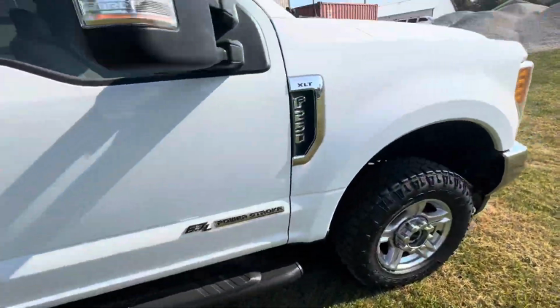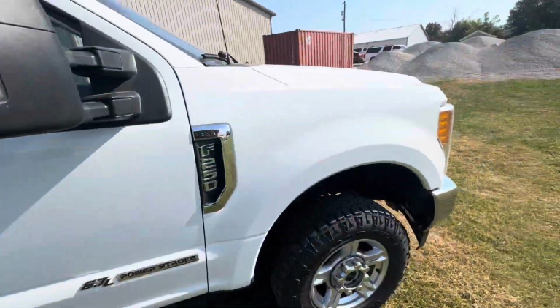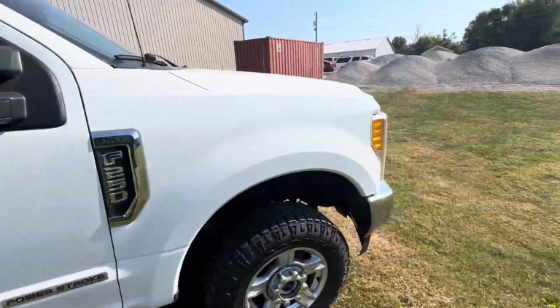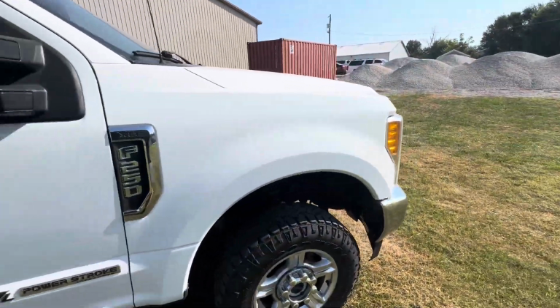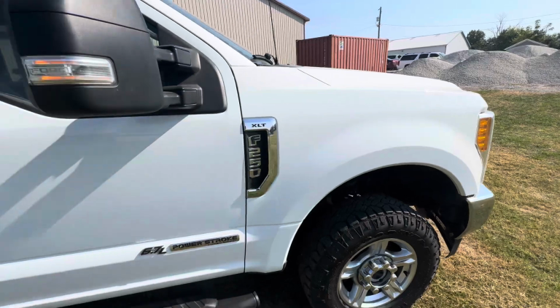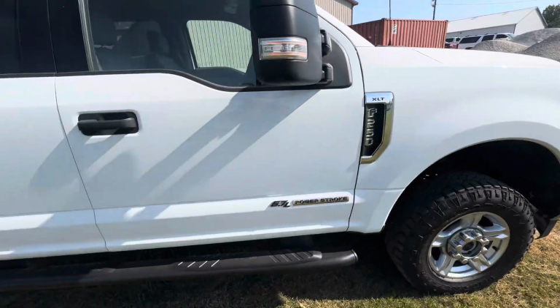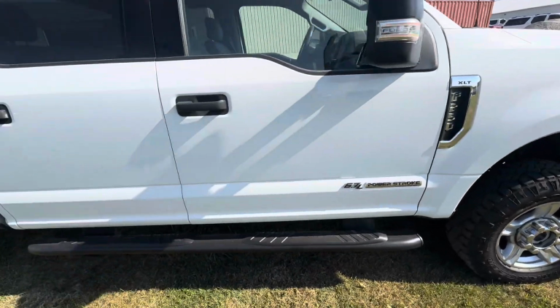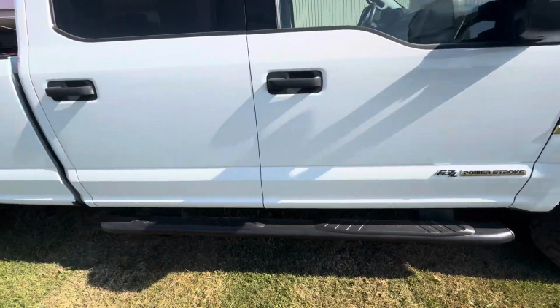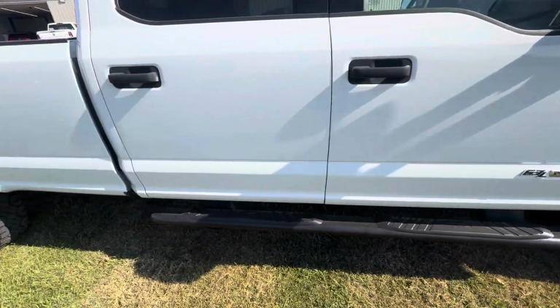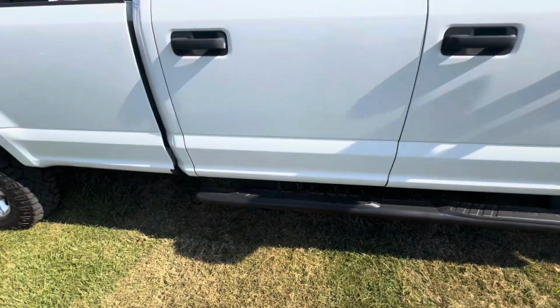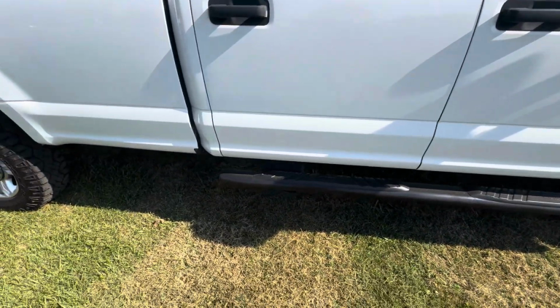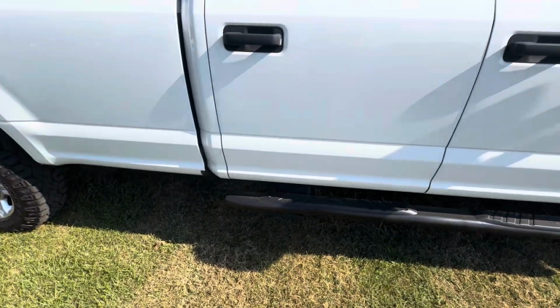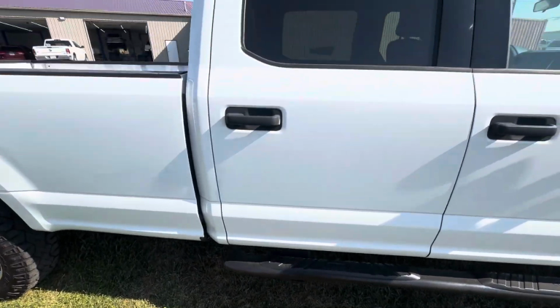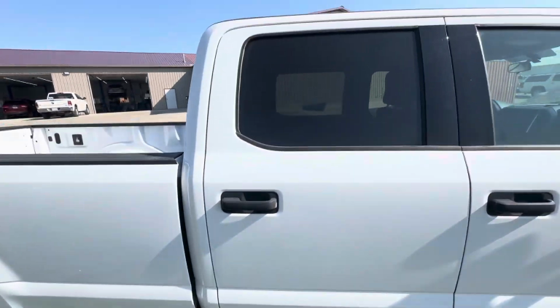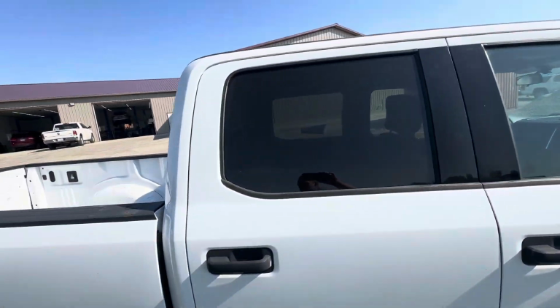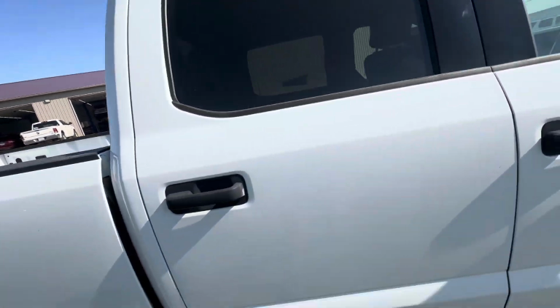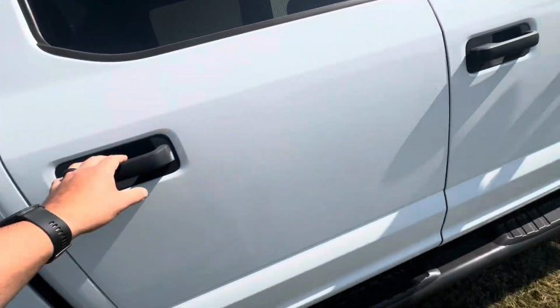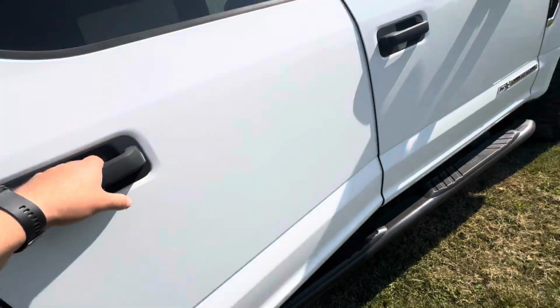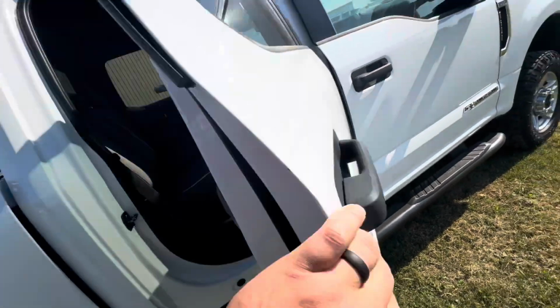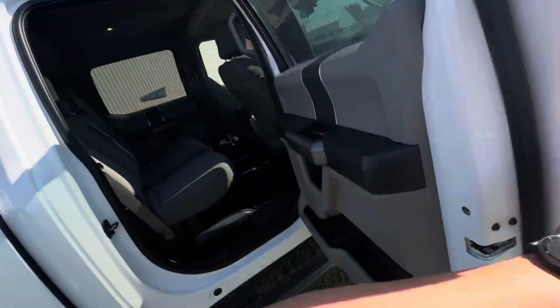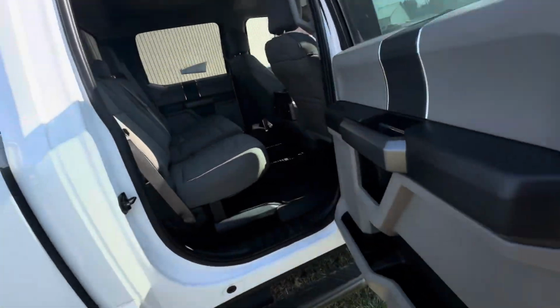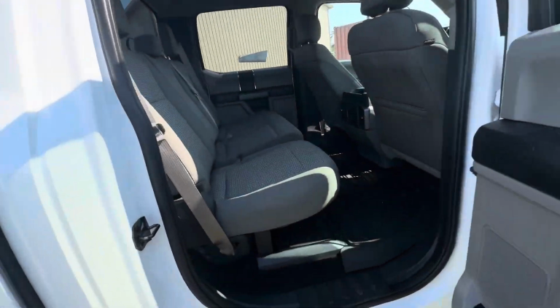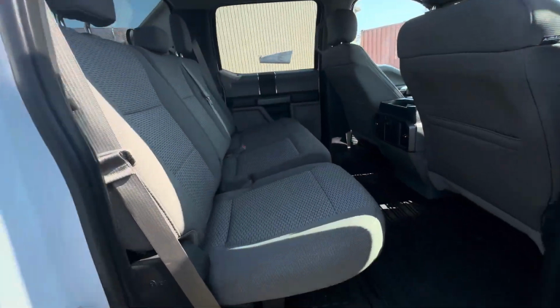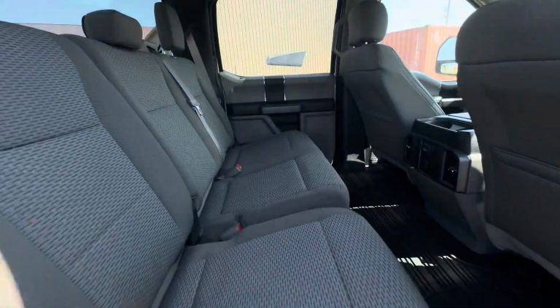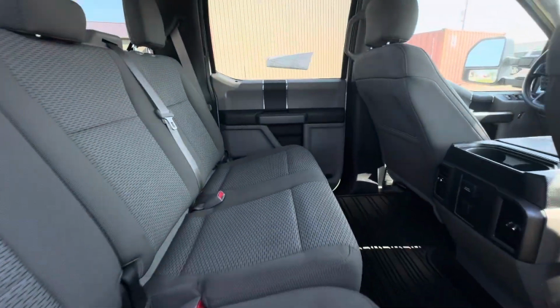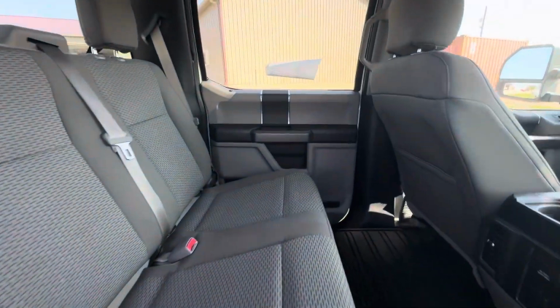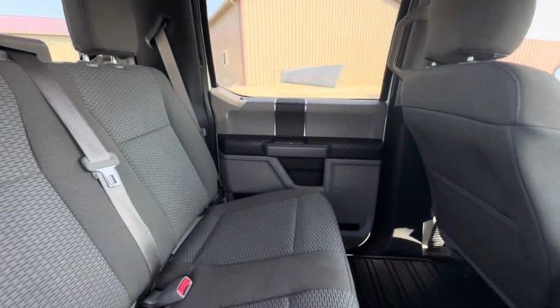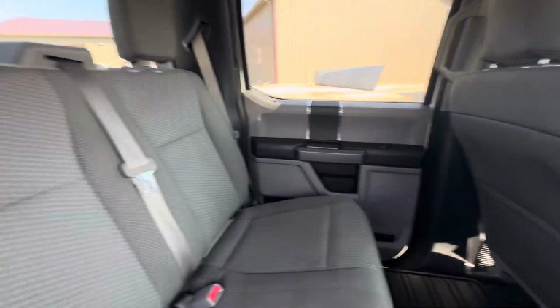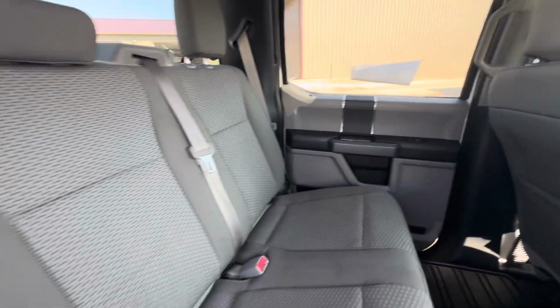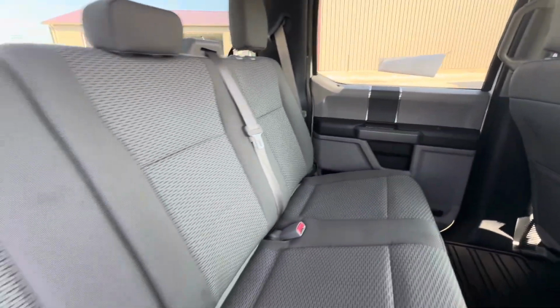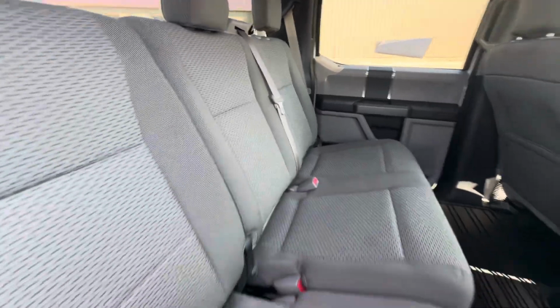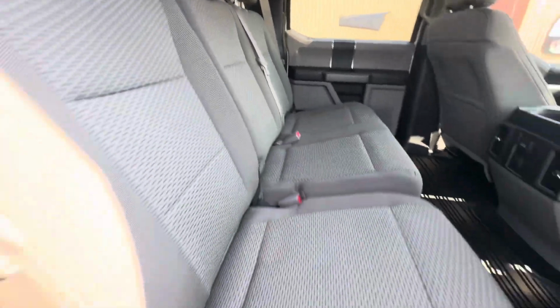I don't see any damage over here. Everything looks clean. Back door's clean as well. No damage or anything. Back seat's clean, no damage or anything like that.